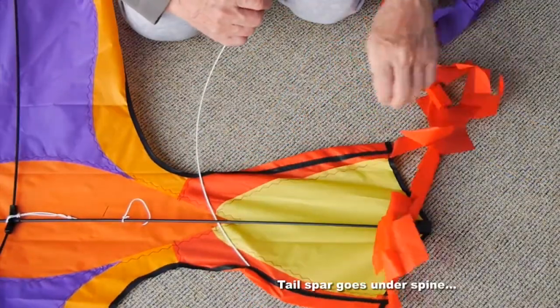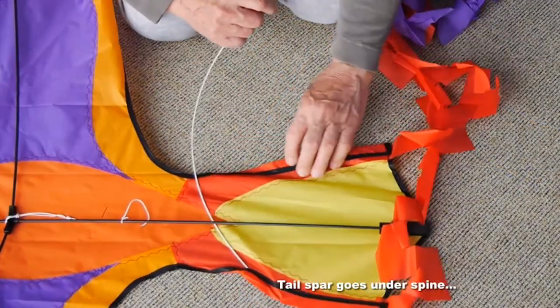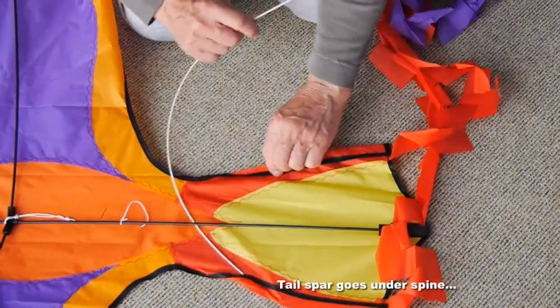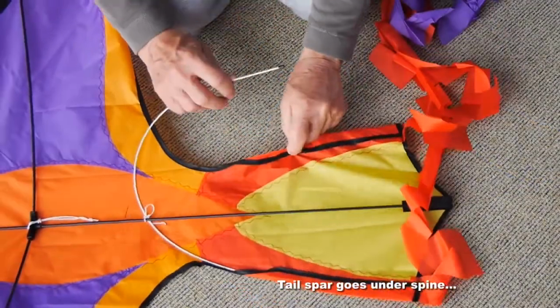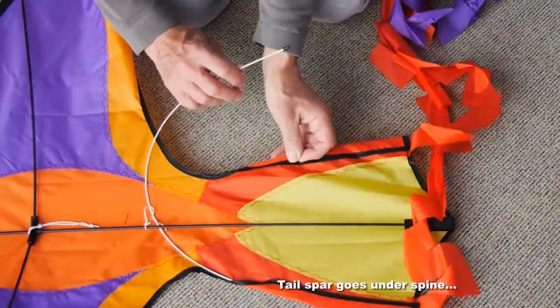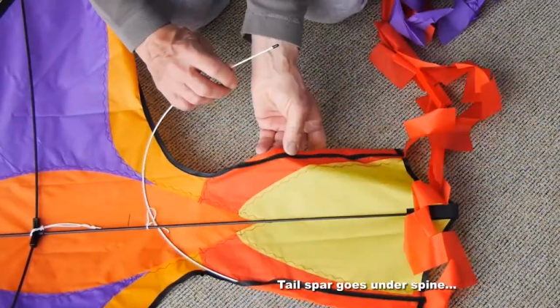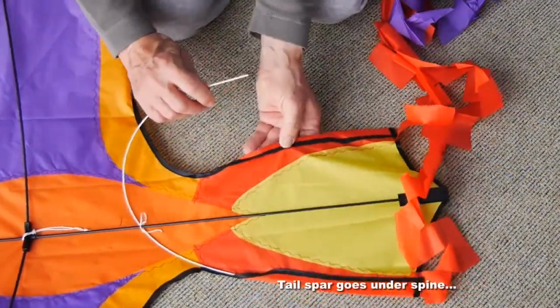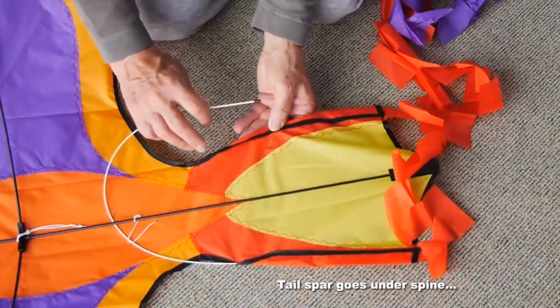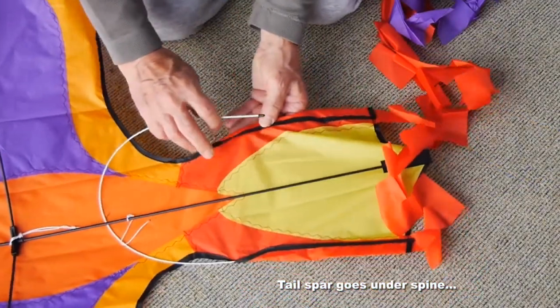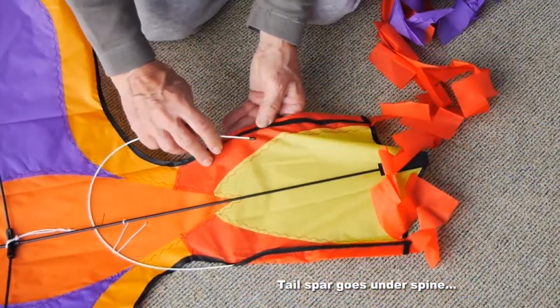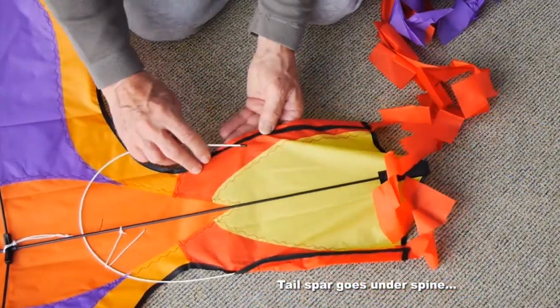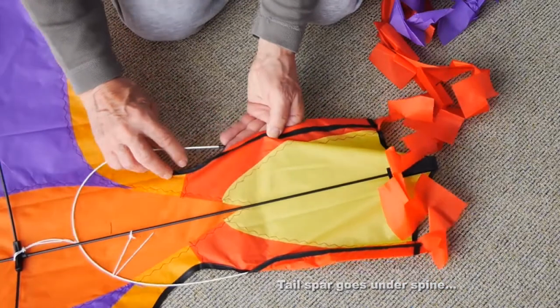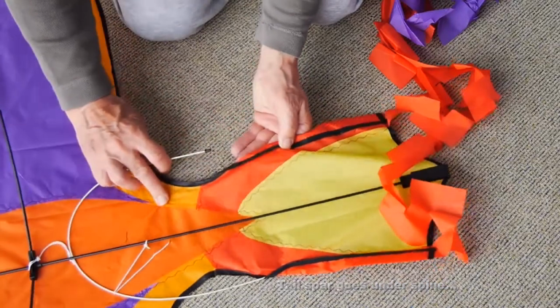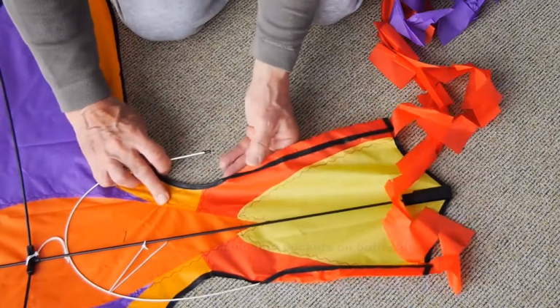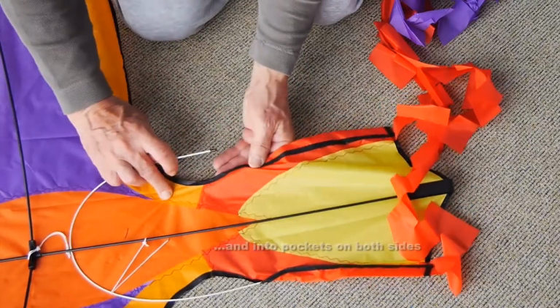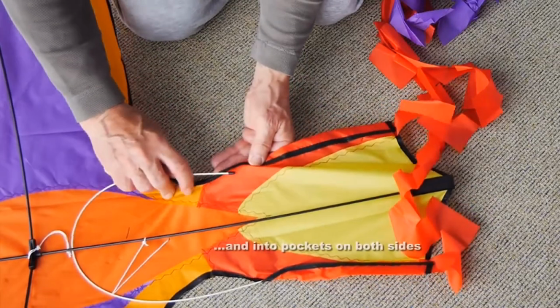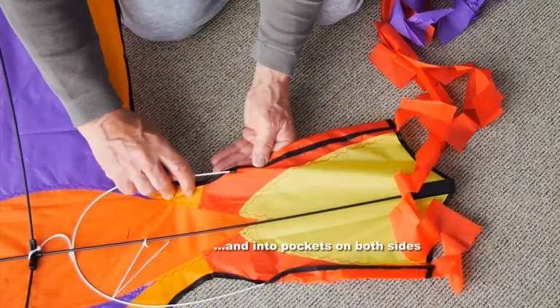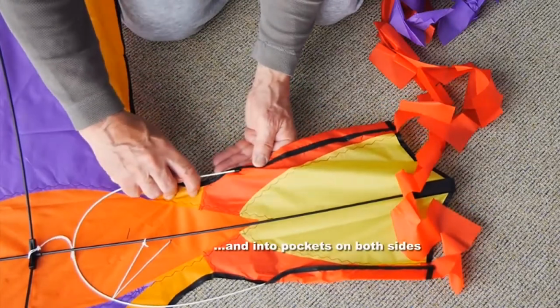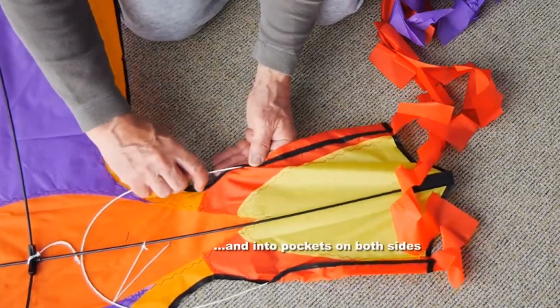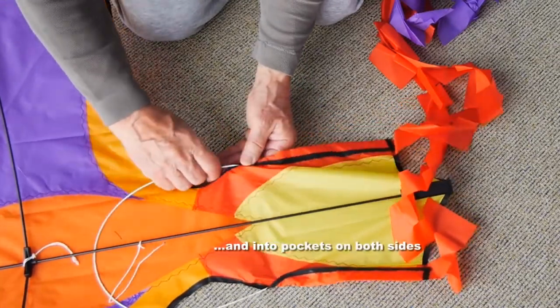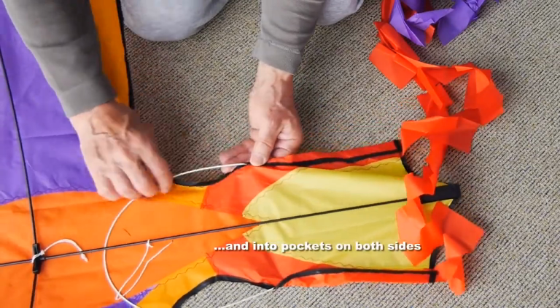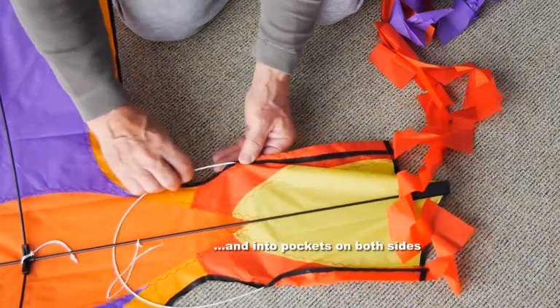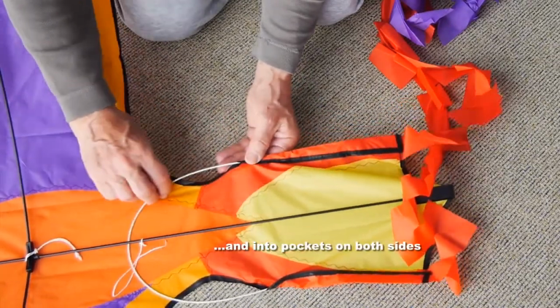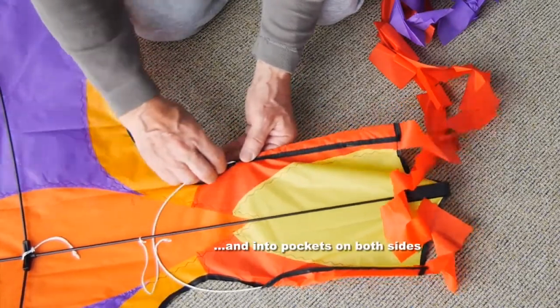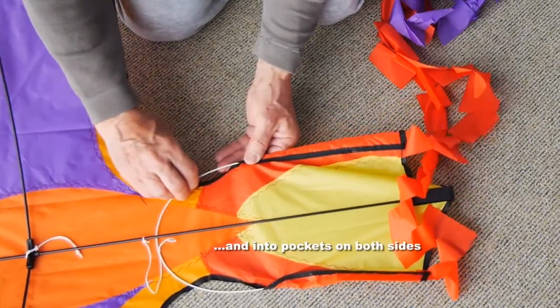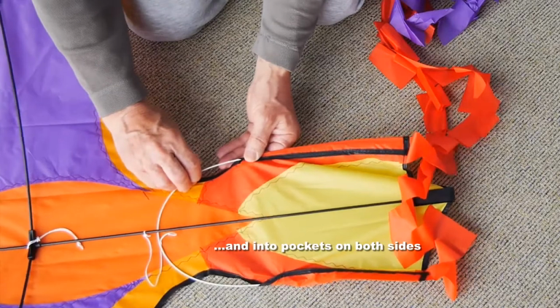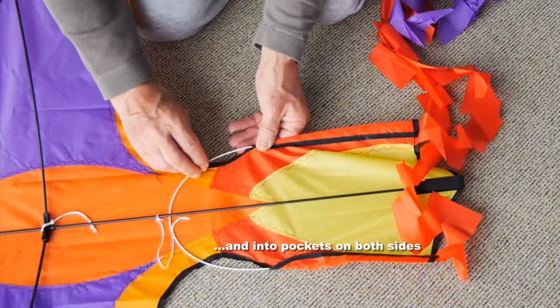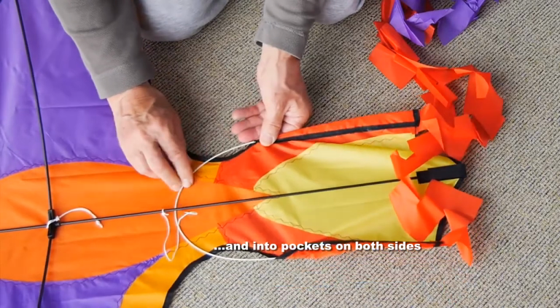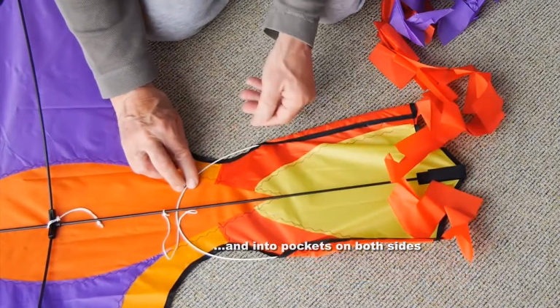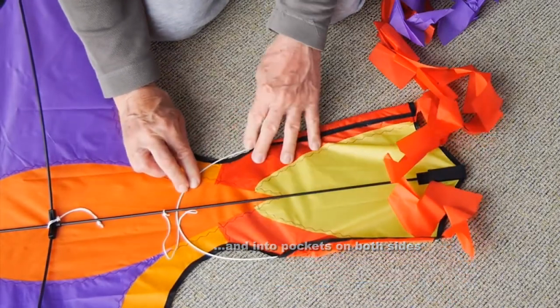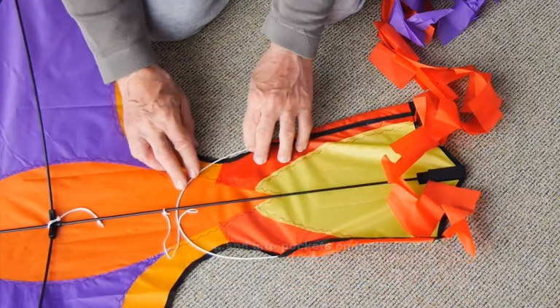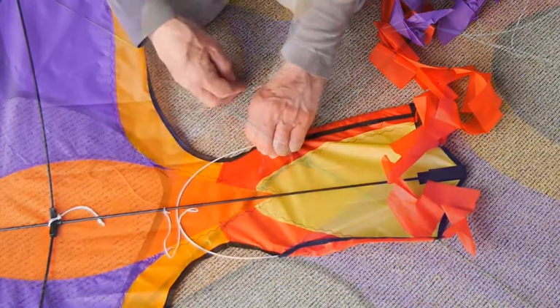The tail spar goes under the spine and below the bridle line and into the pockets on both sides. Push it right down.